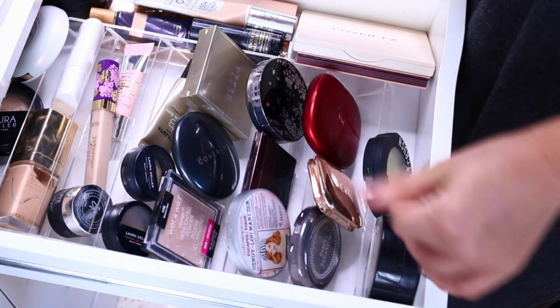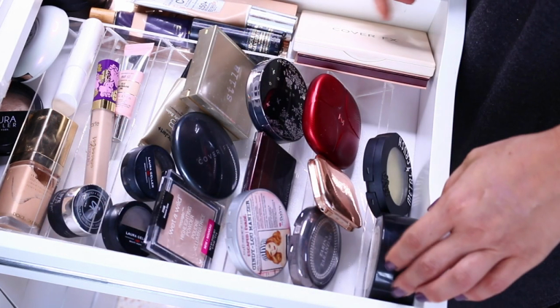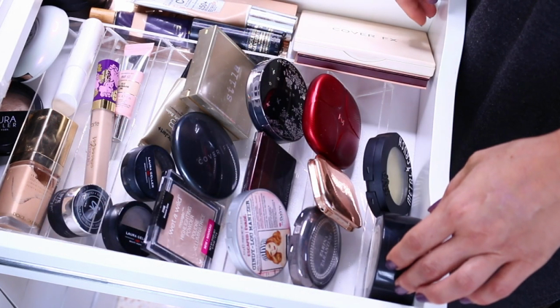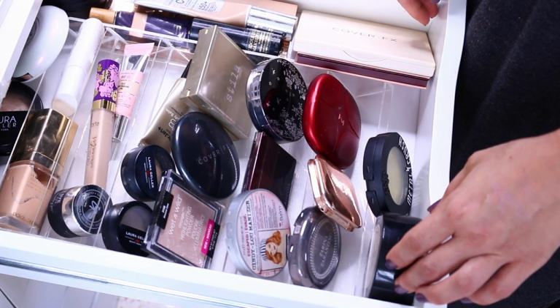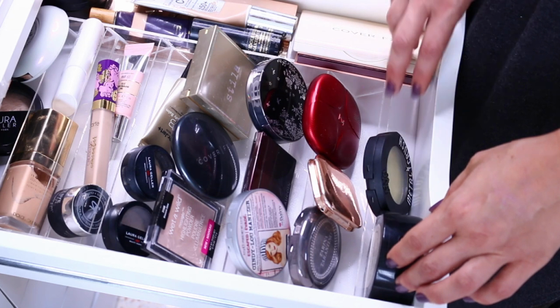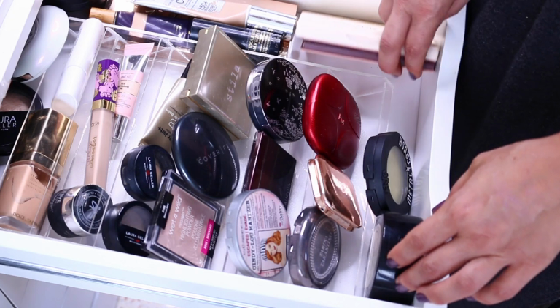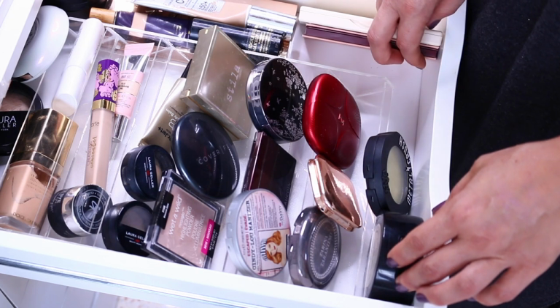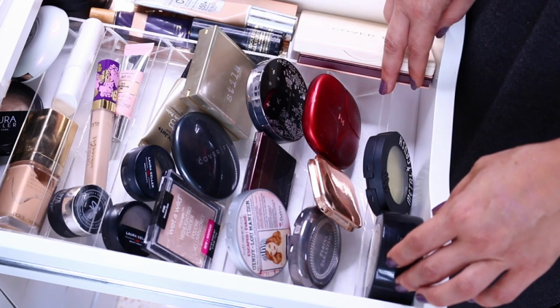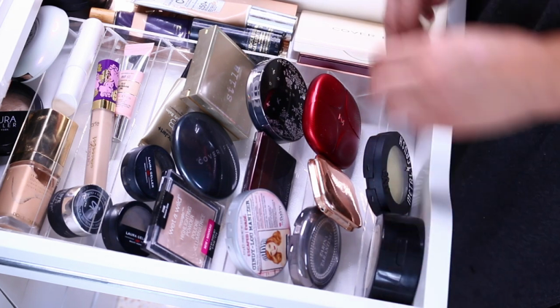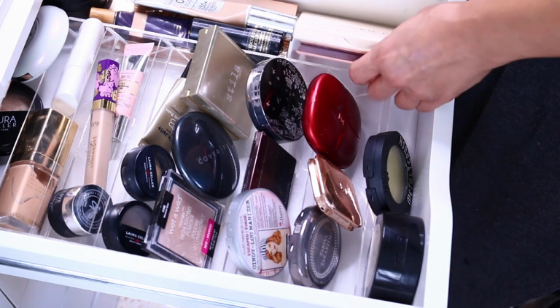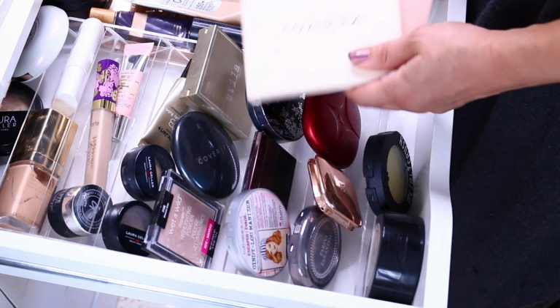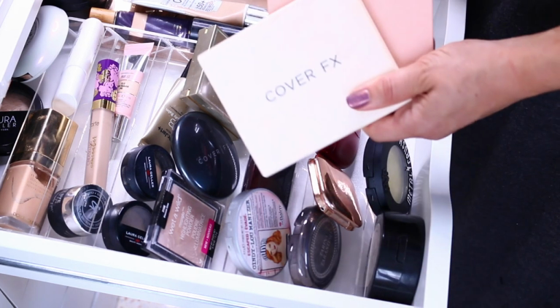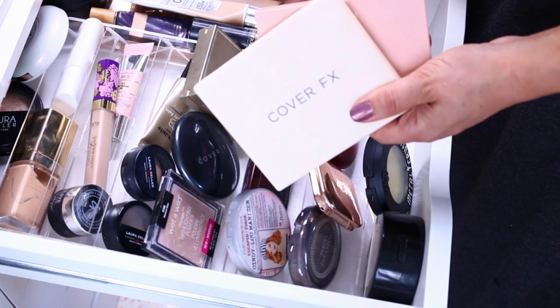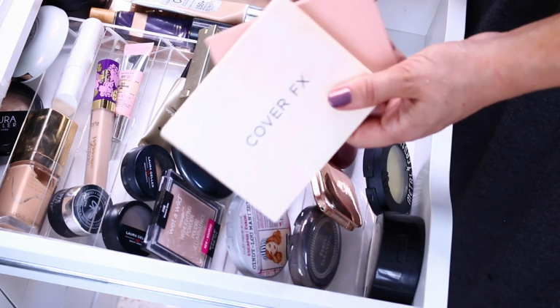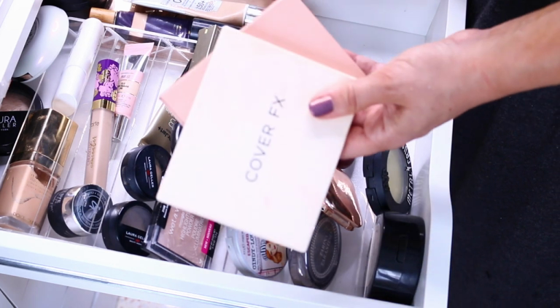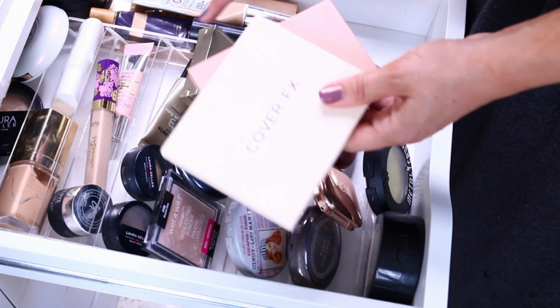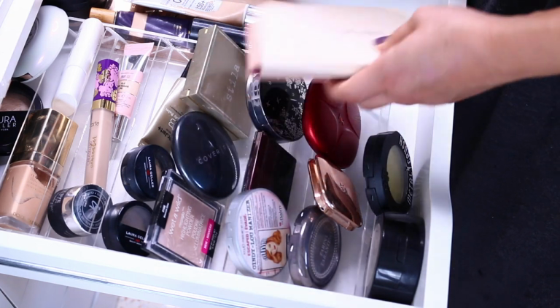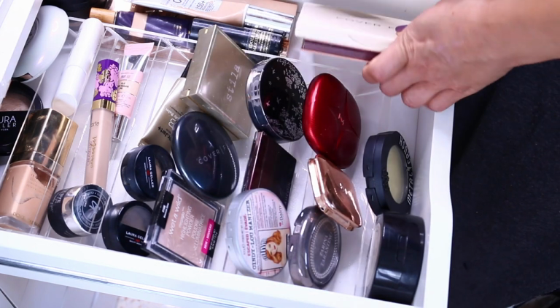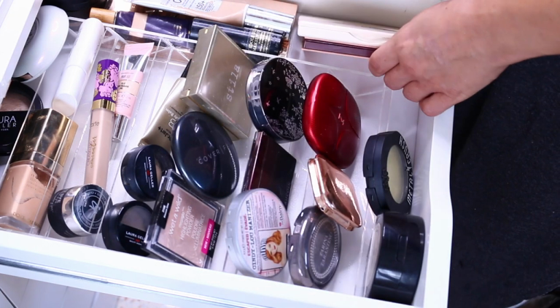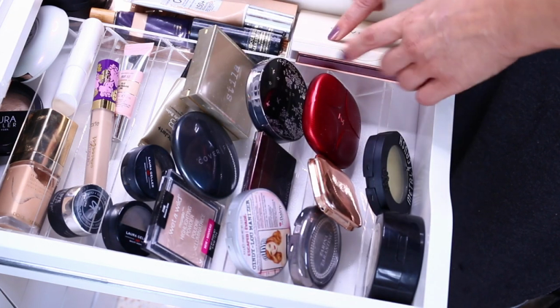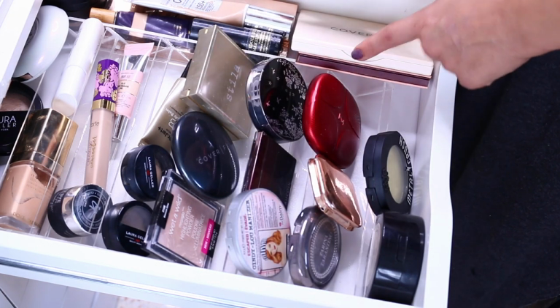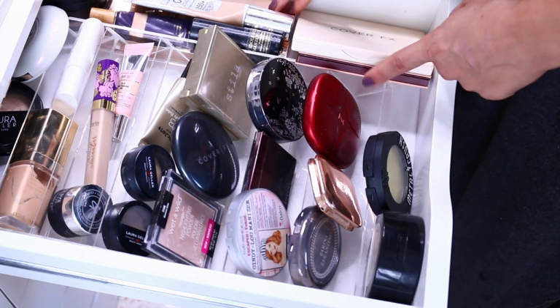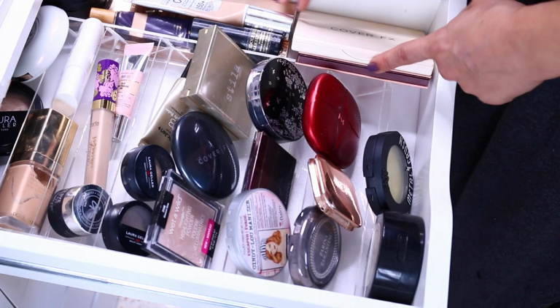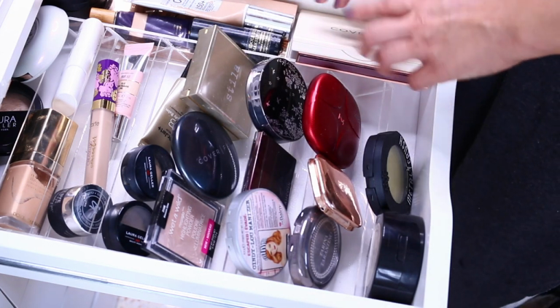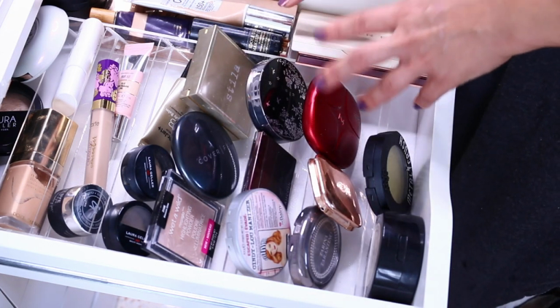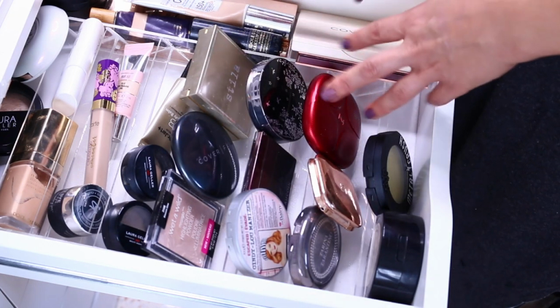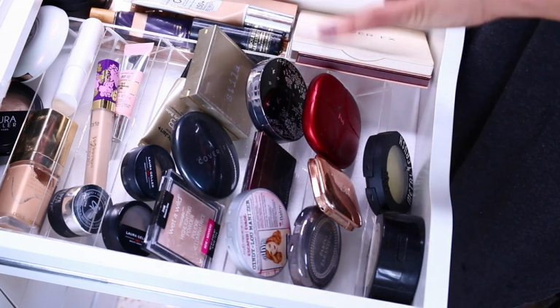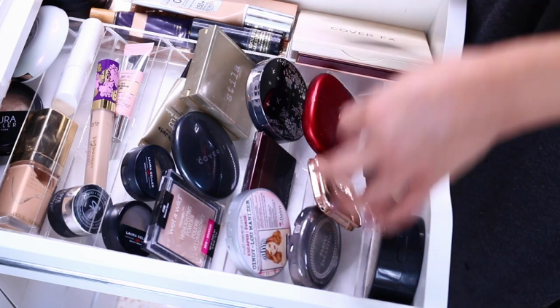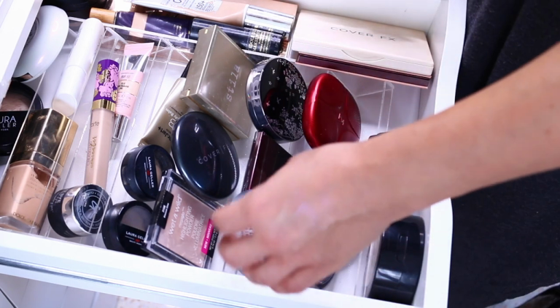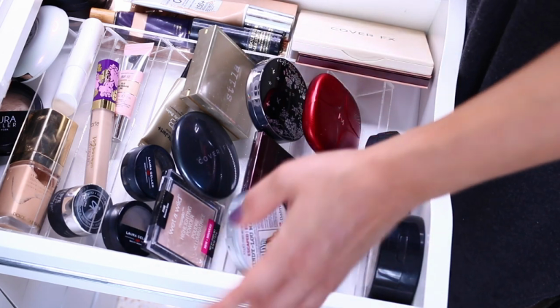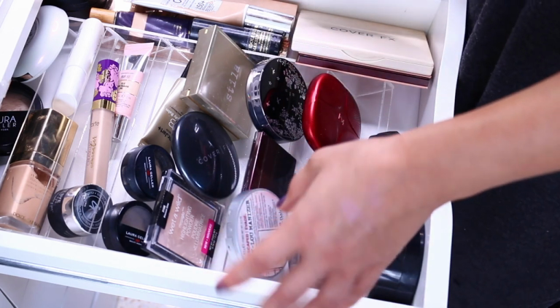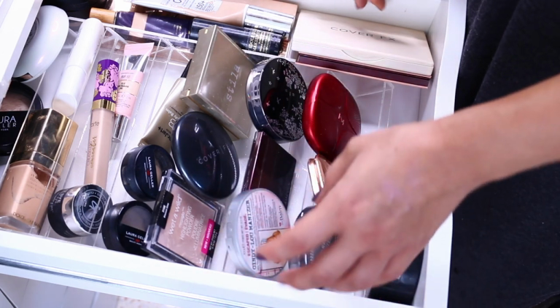When it comes to bronzers, that's it — basically three palettes. Each of them has a bronzer that does it for me, and each of them also has a sort of peachy pink blush. Let's go to blushes.